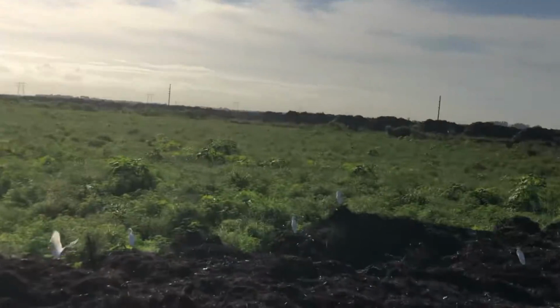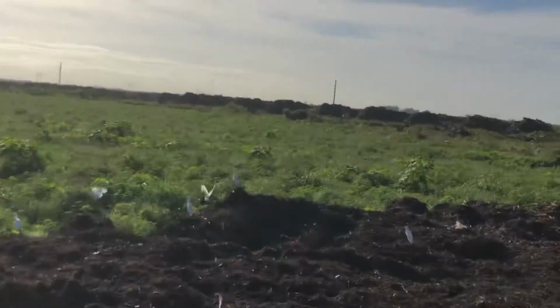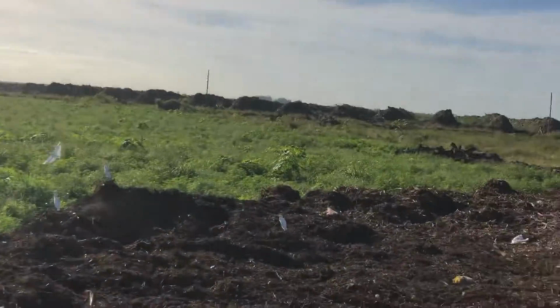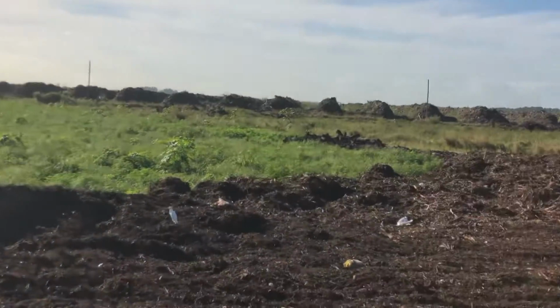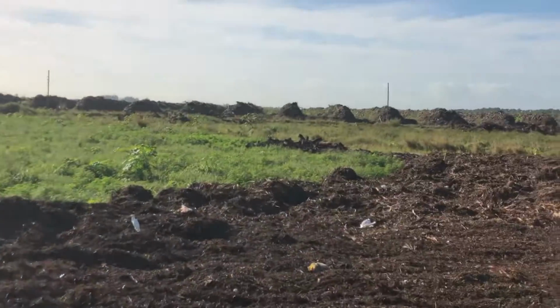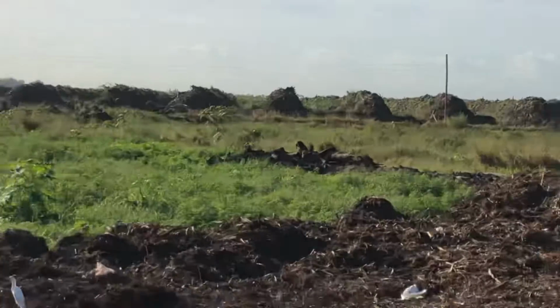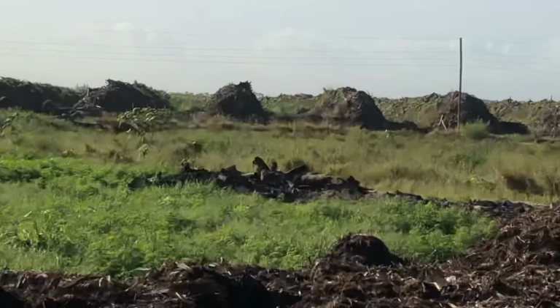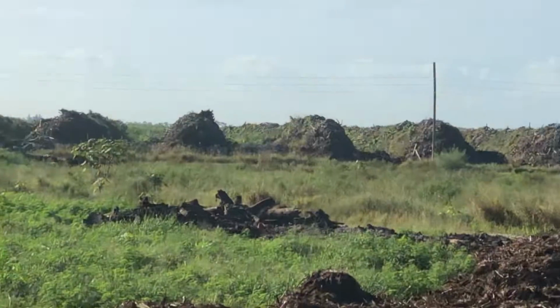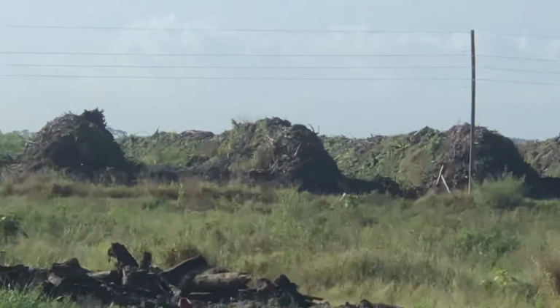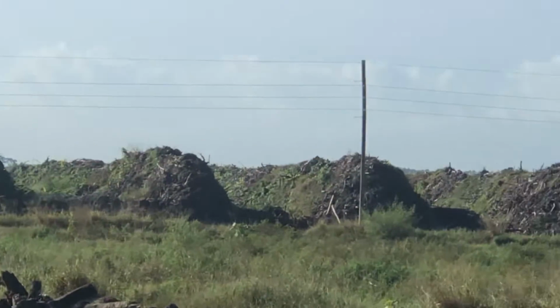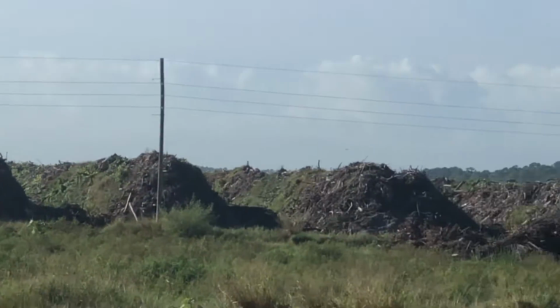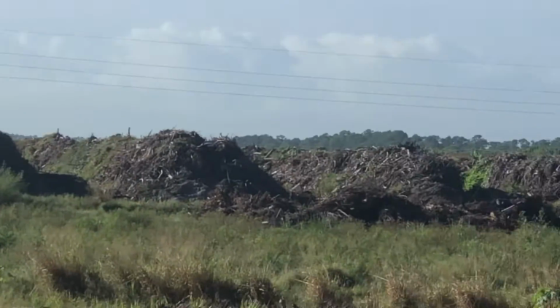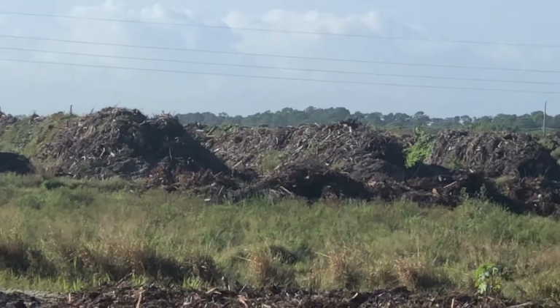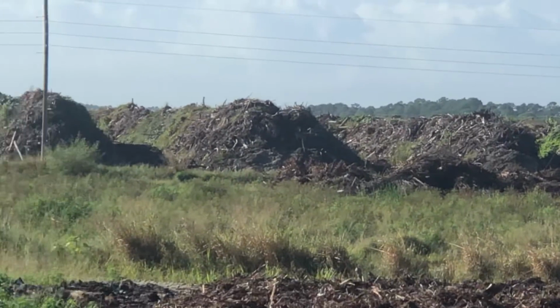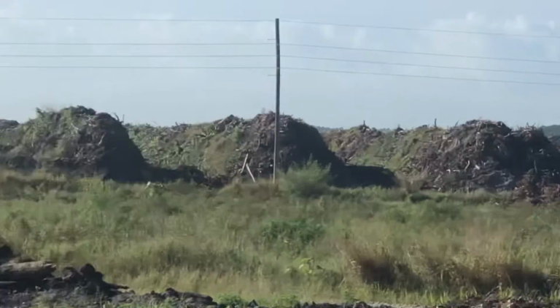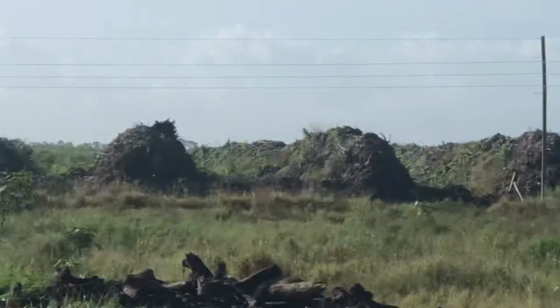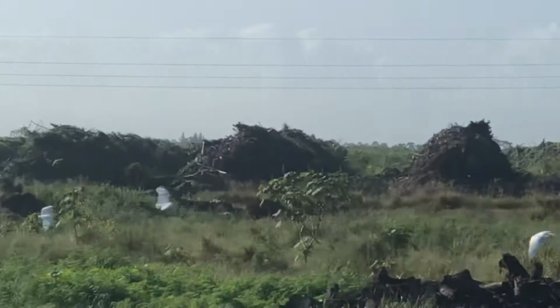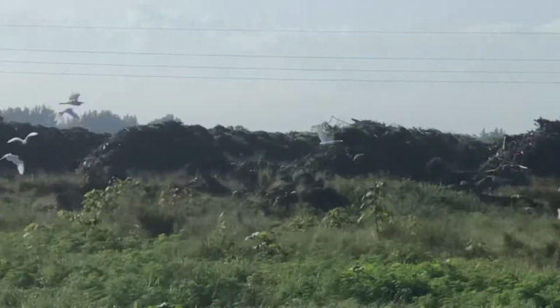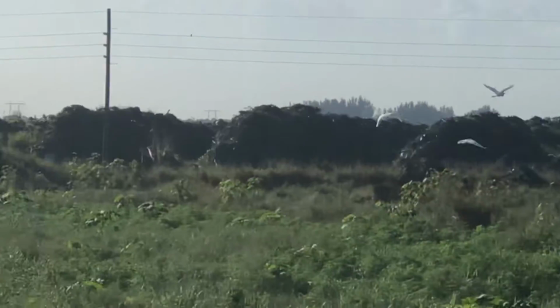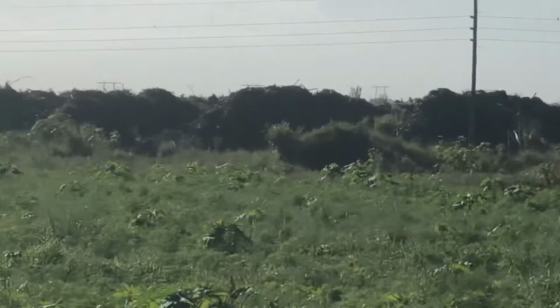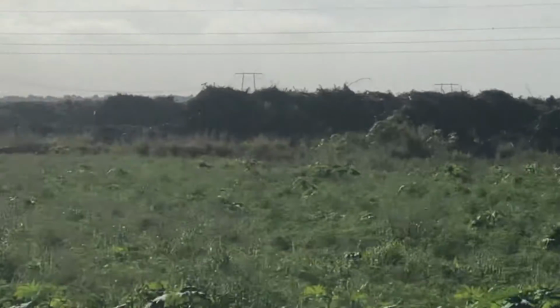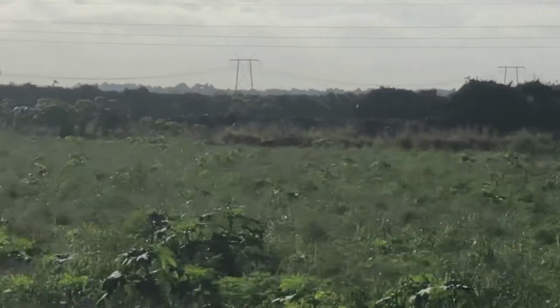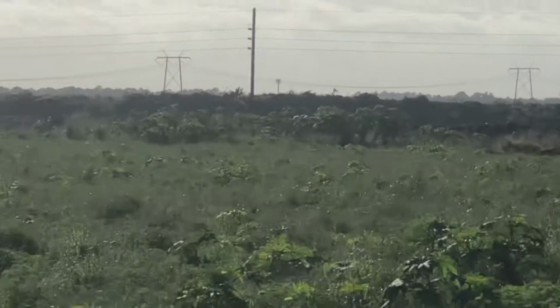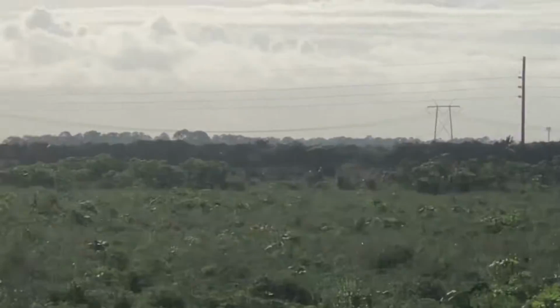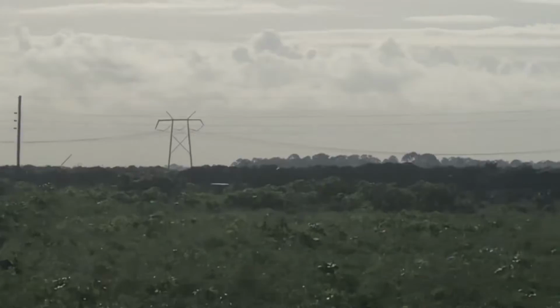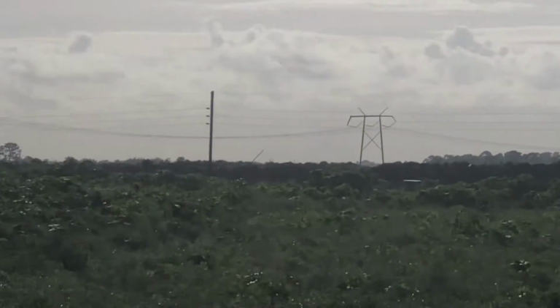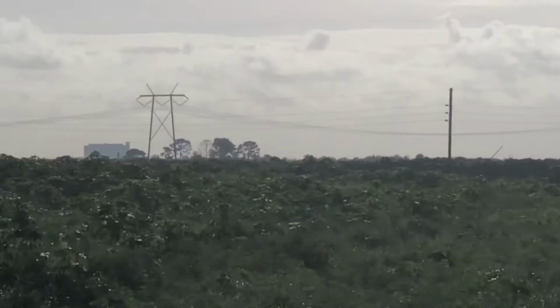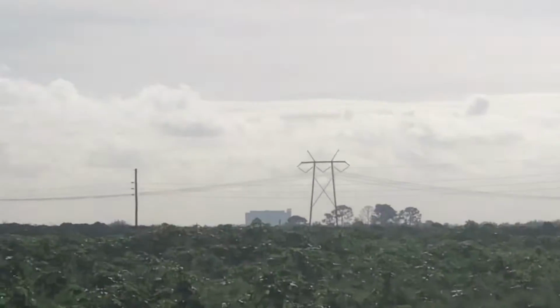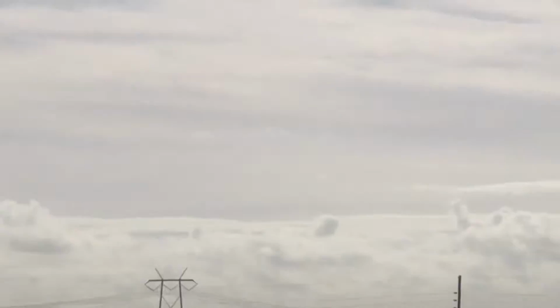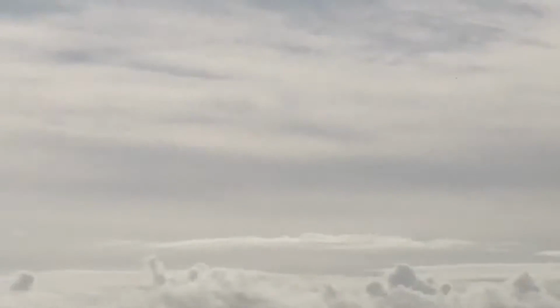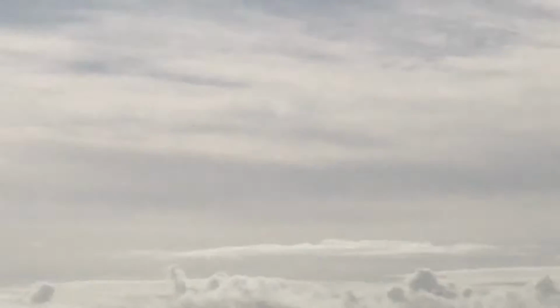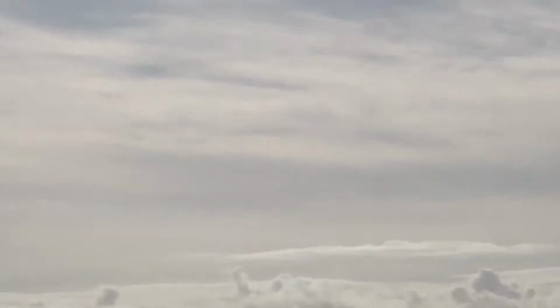Over here we have 400-yard wind rows, 25 feet high, all the way down on that side too, all the way back.